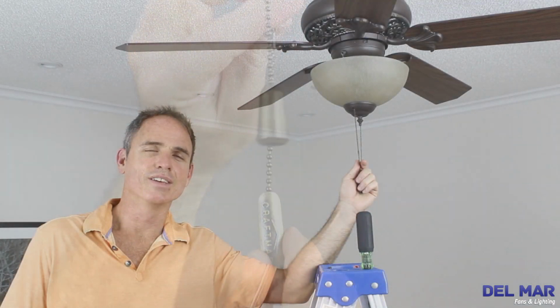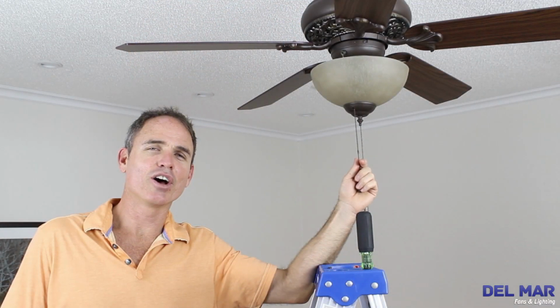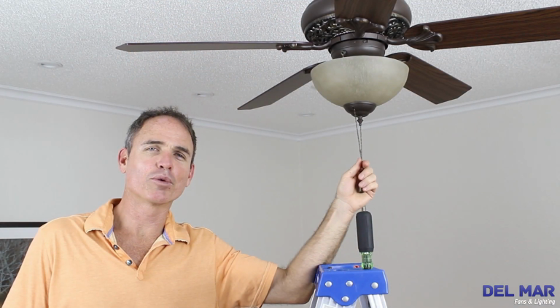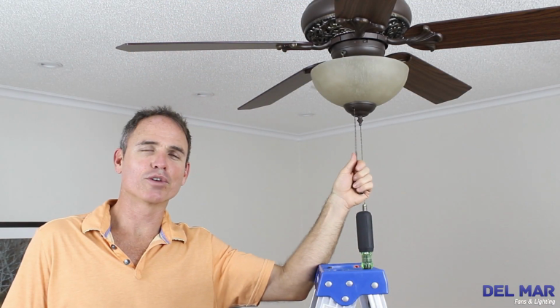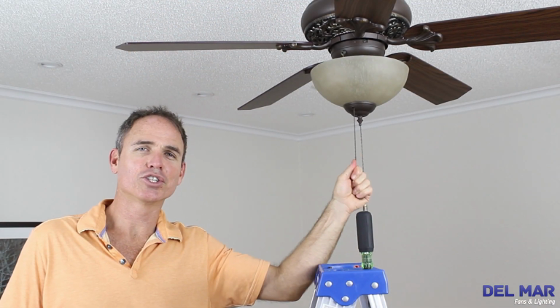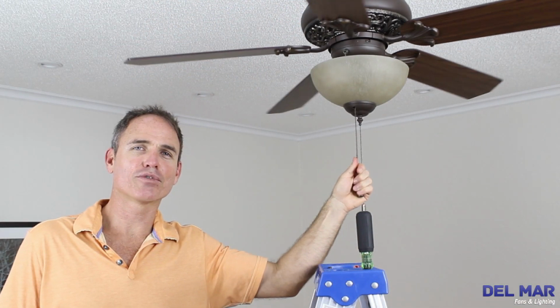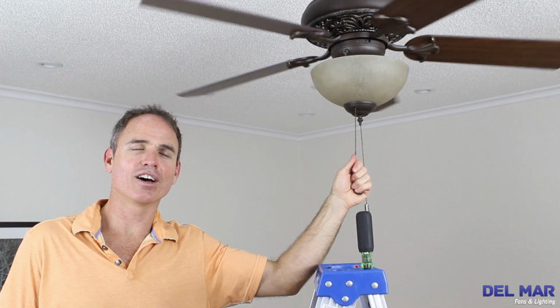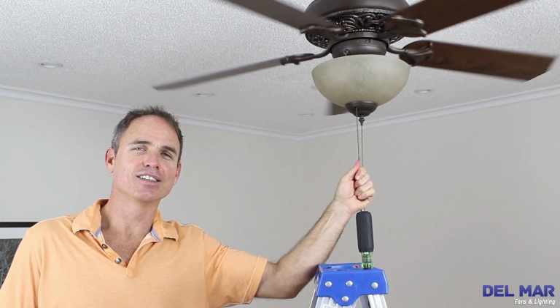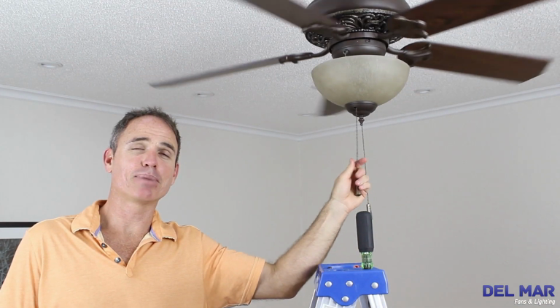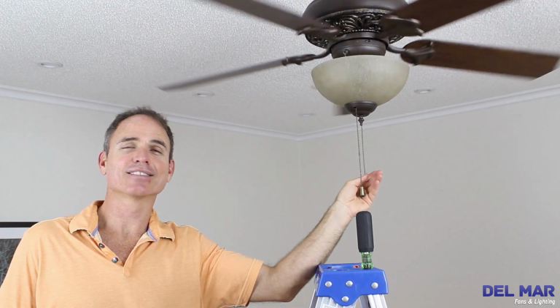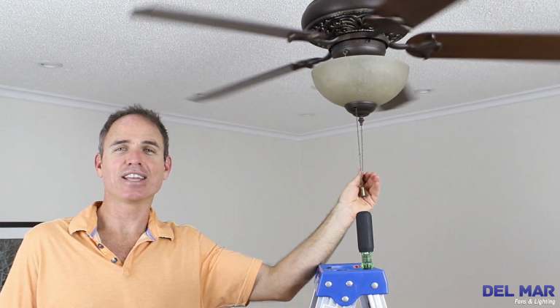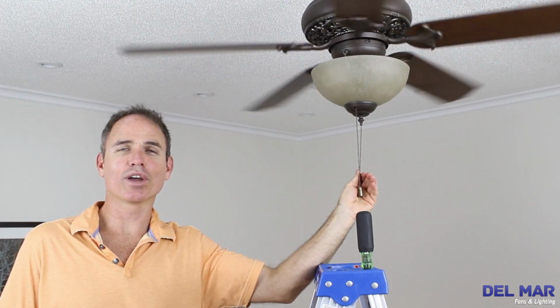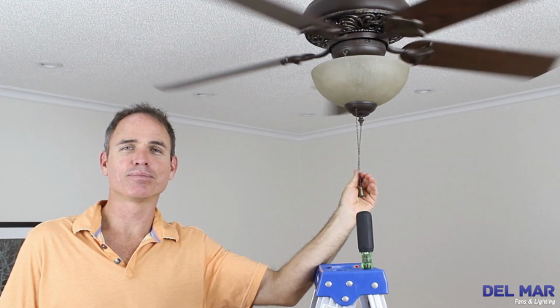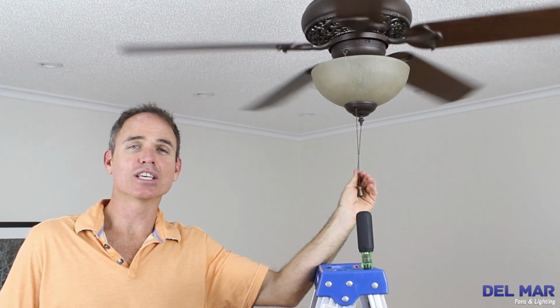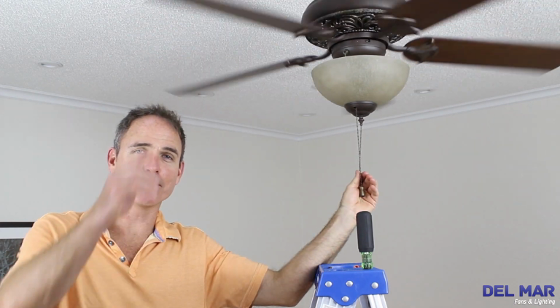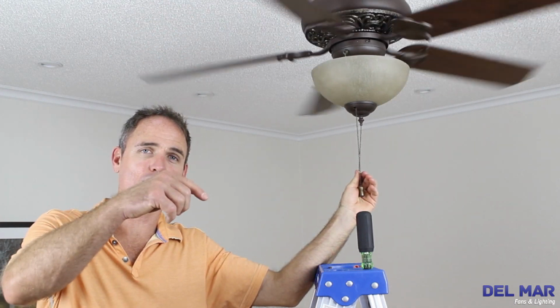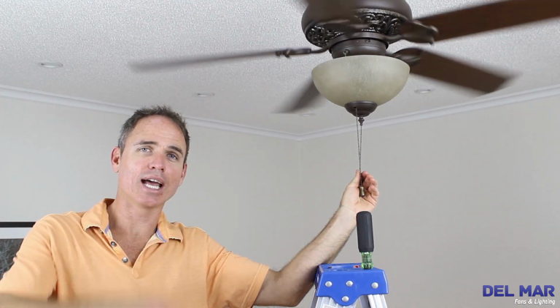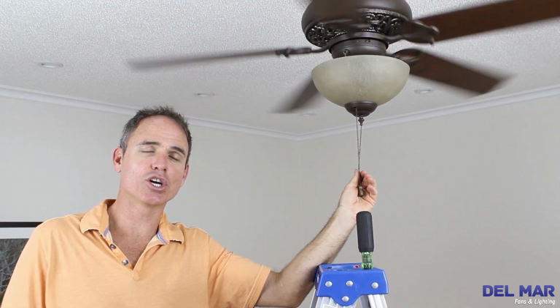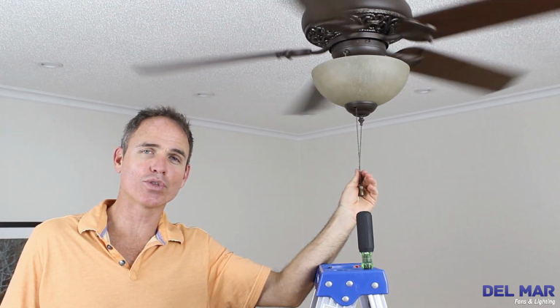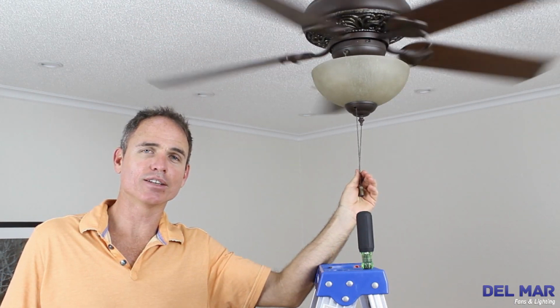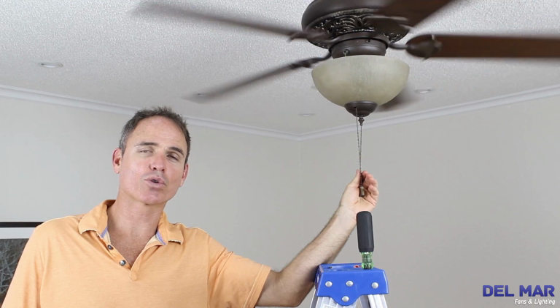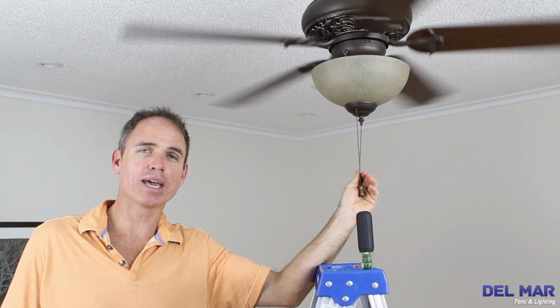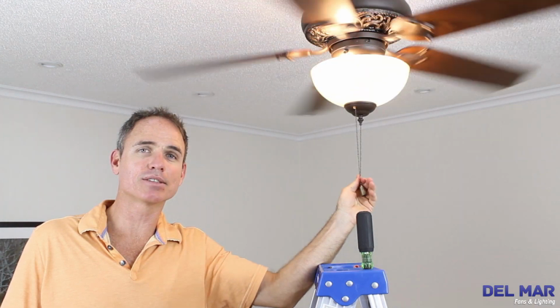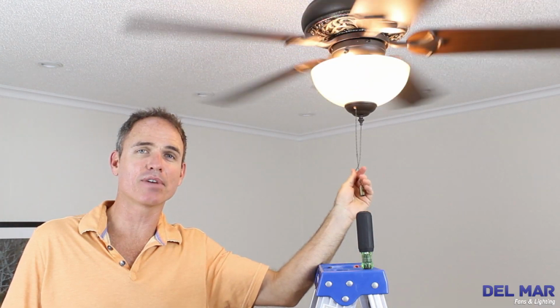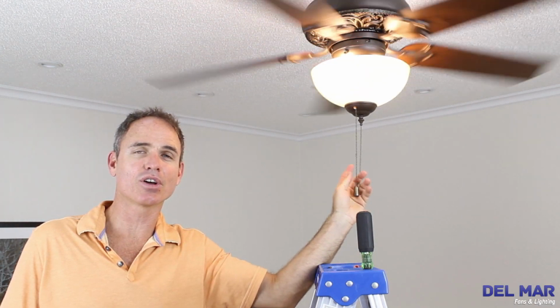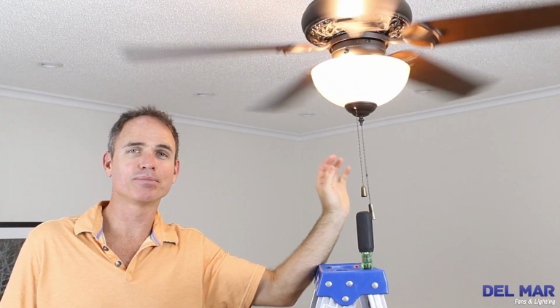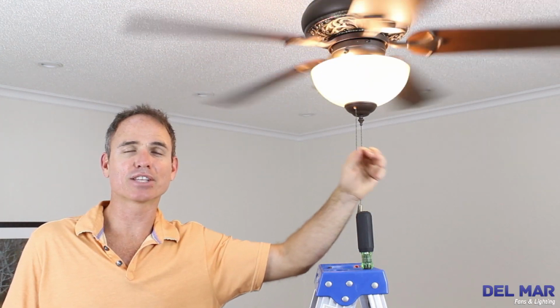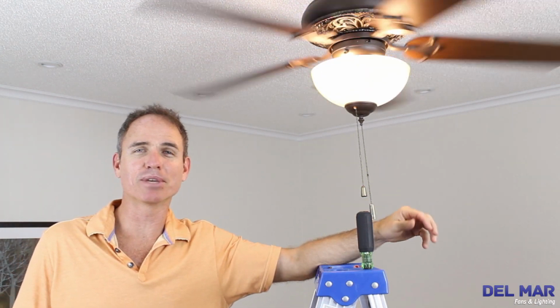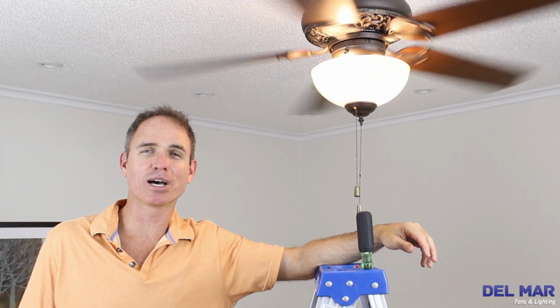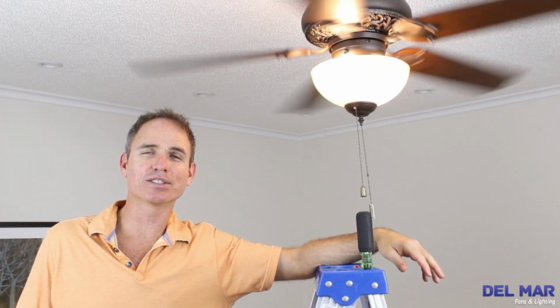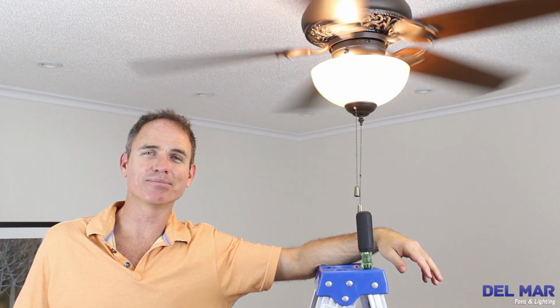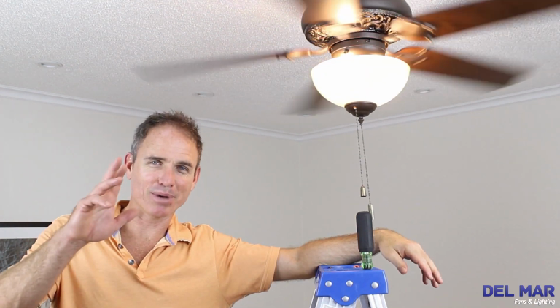Now that all that hard work is over, turn your fan on, sit back and enjoy. Leave a comment below and let us know what you thought of the Craftmade Mia ceiling fan install. Thanks for joining me here at Del Mar Fans and Lighting. Bye.